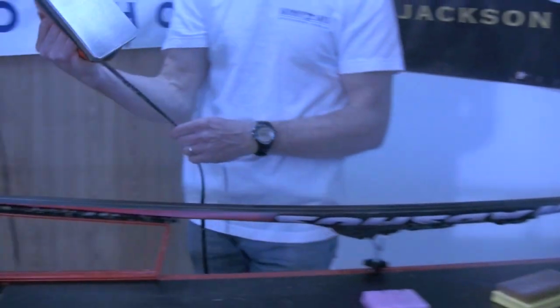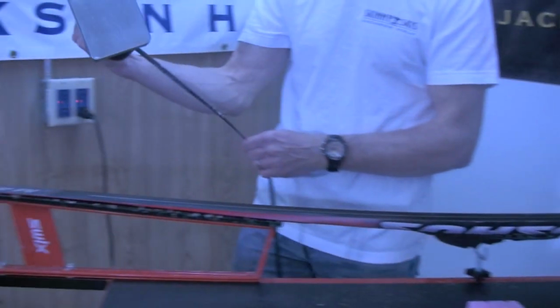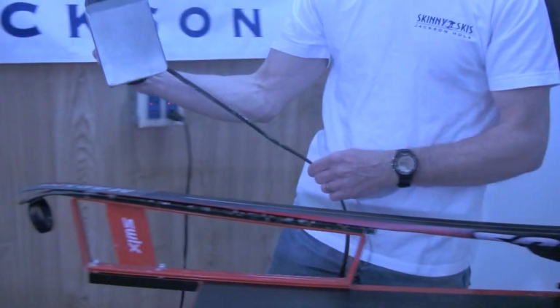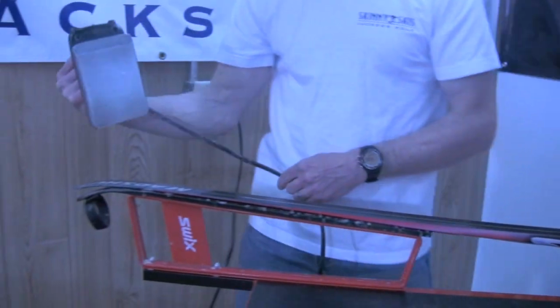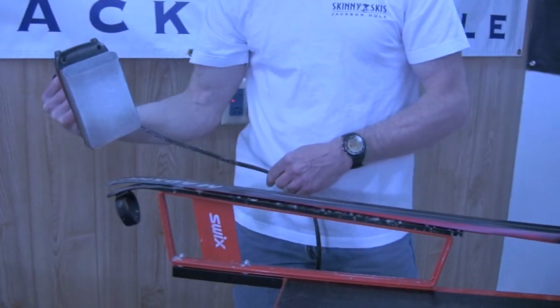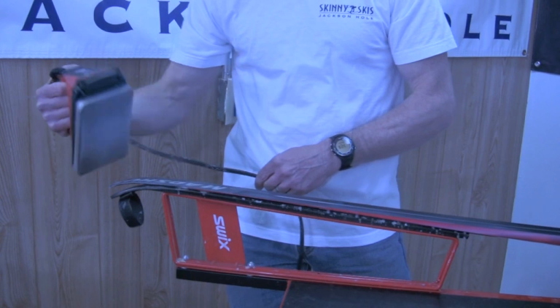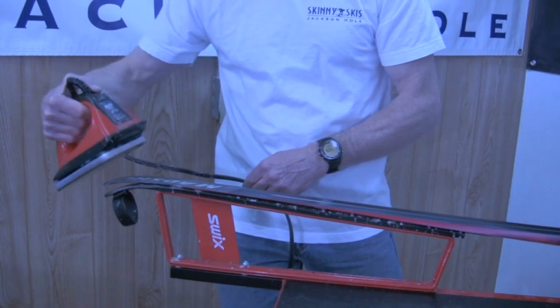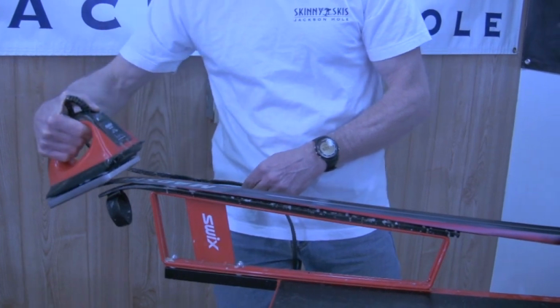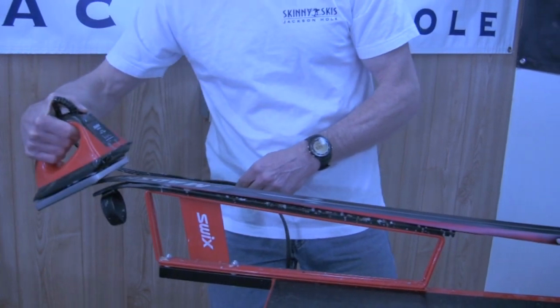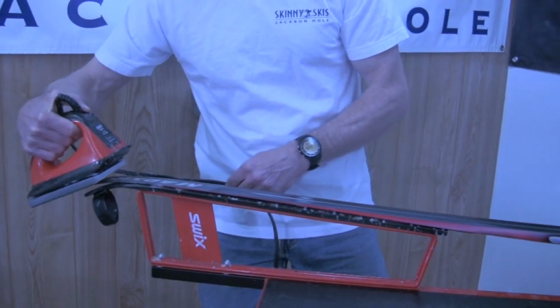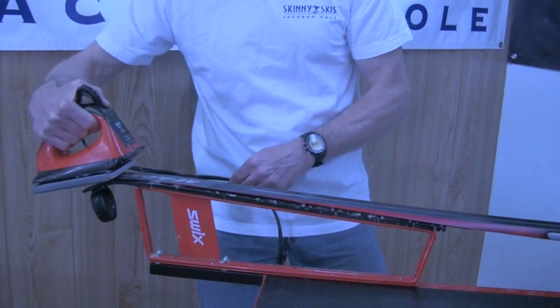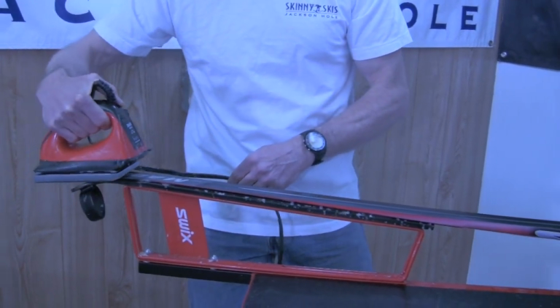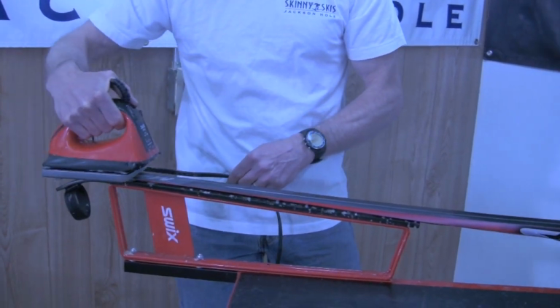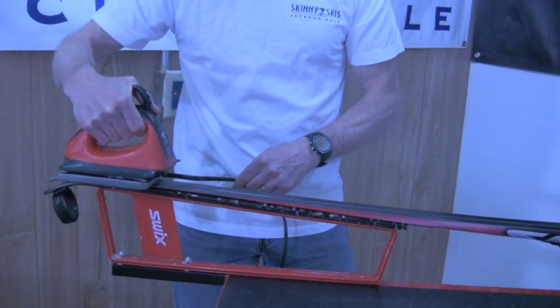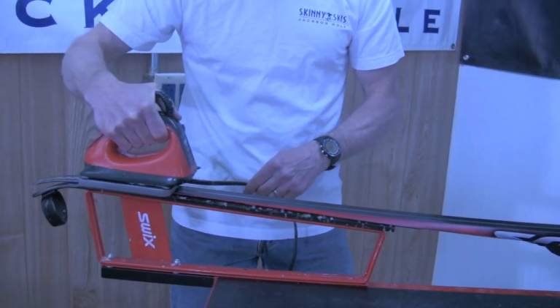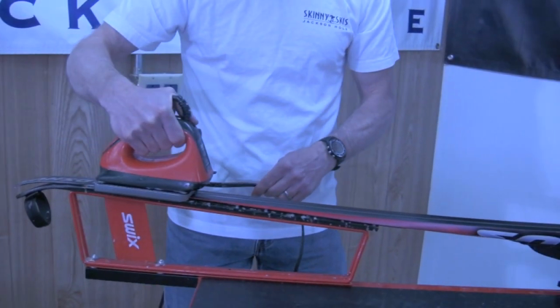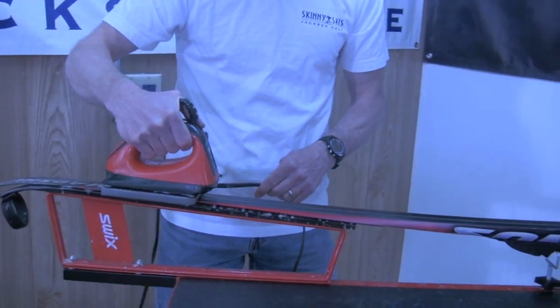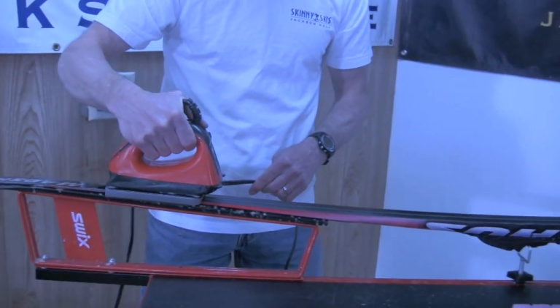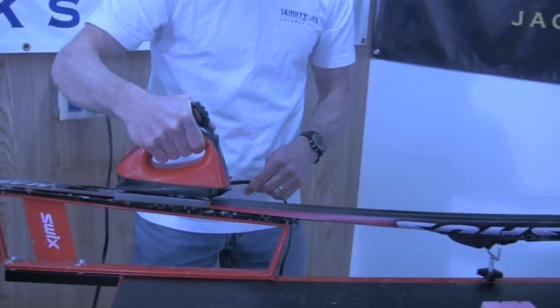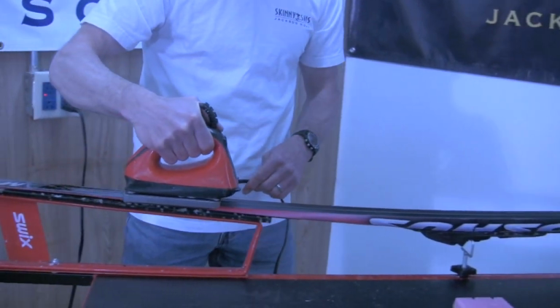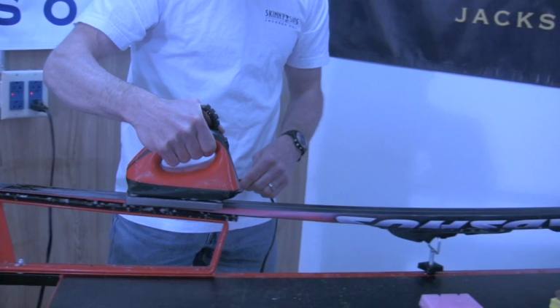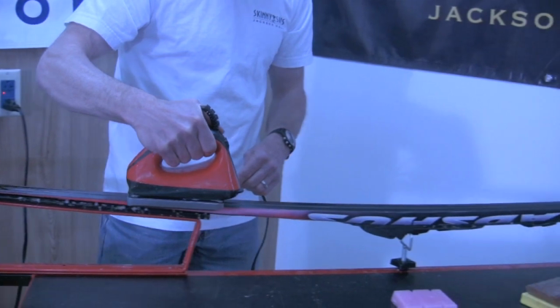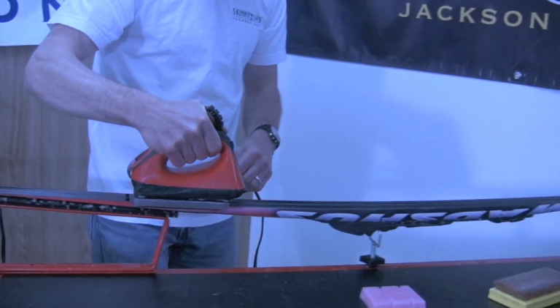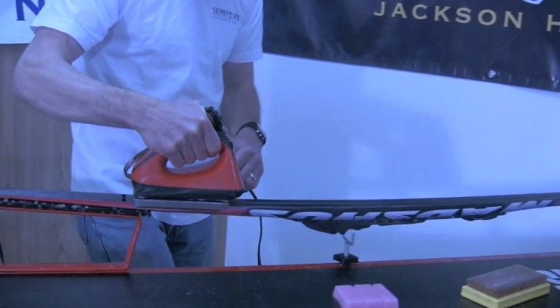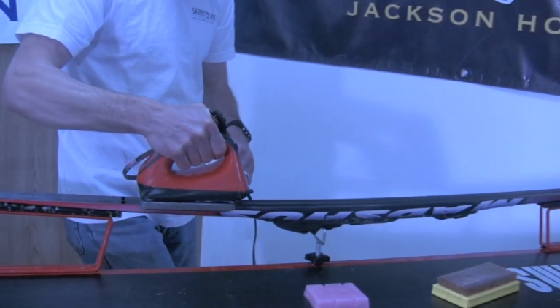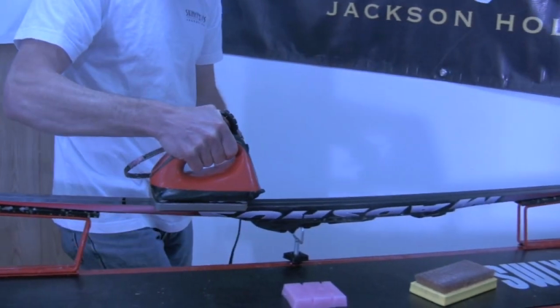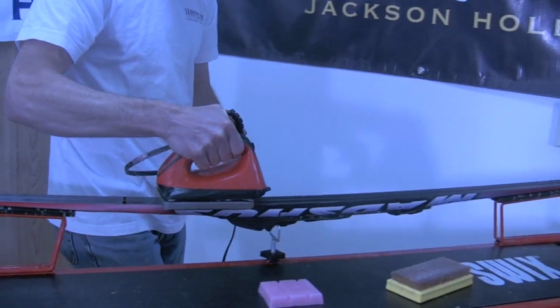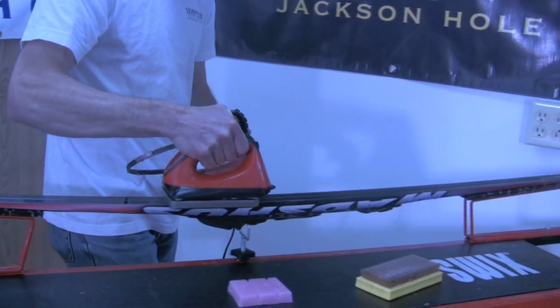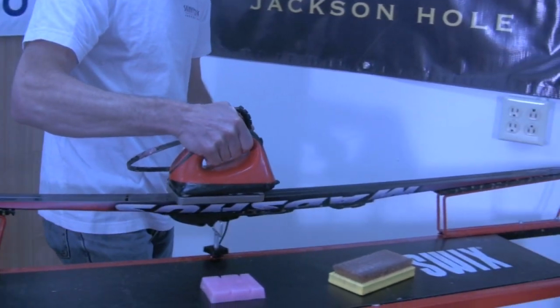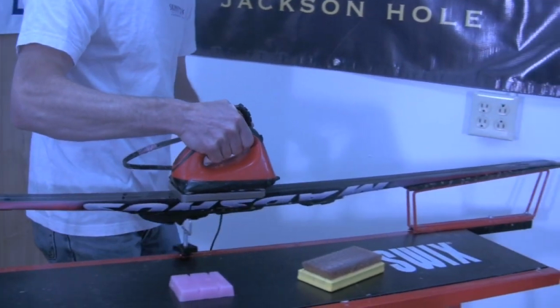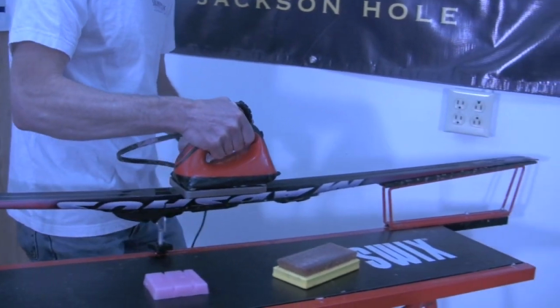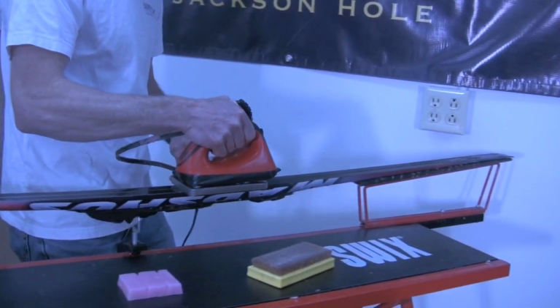A pass with an iron set at 110 celsius can last up to 20 seconds, whereas an iron set at 150 celsius should be fewer than 10 seconds.